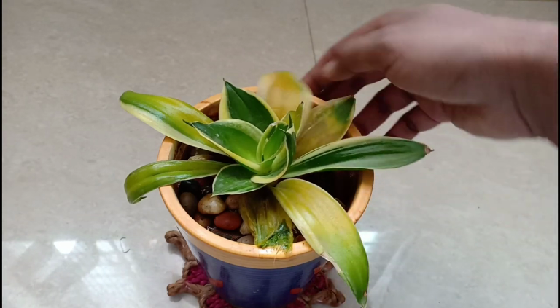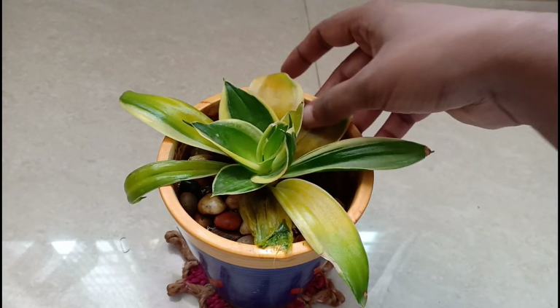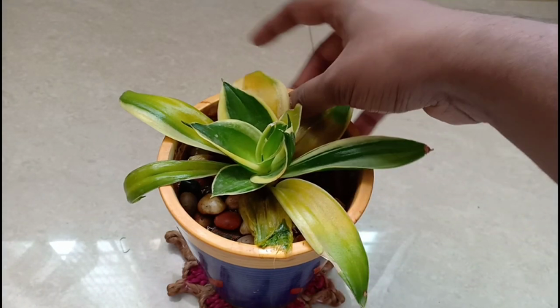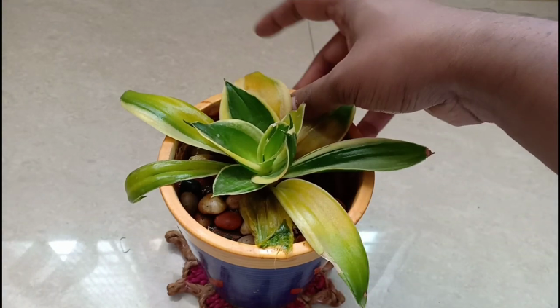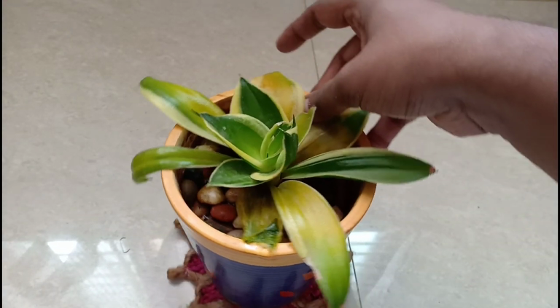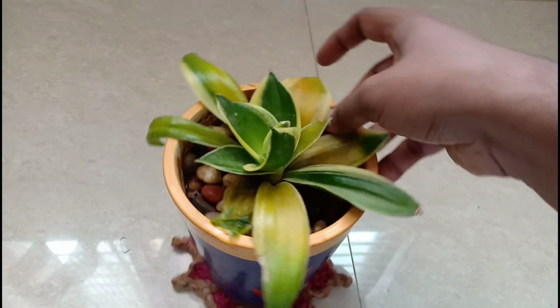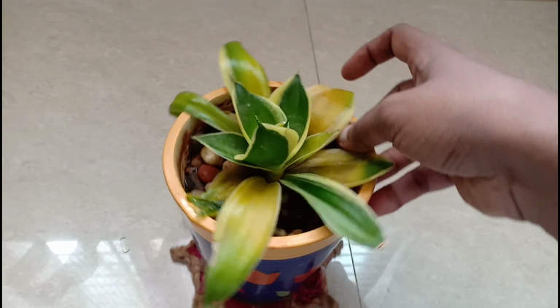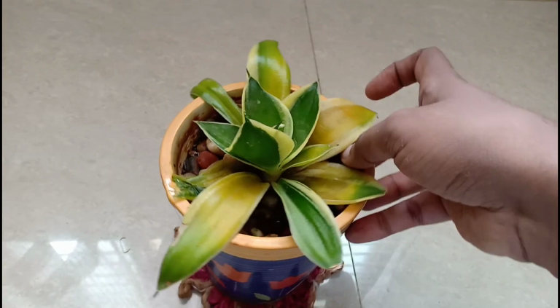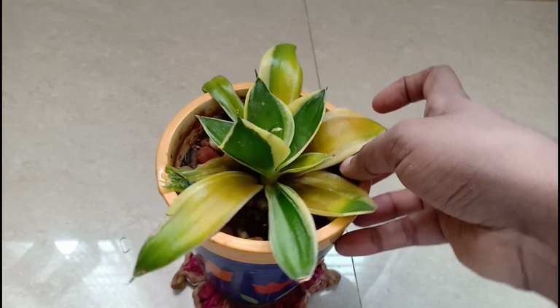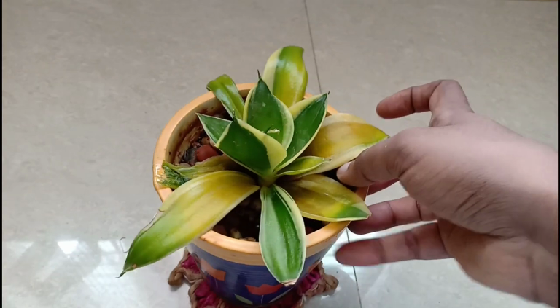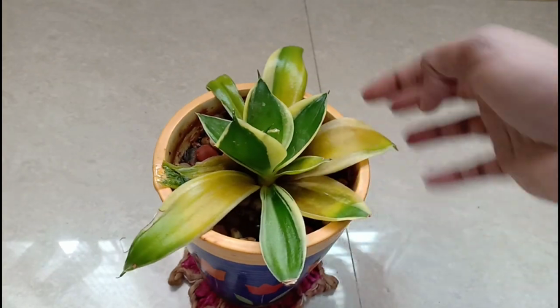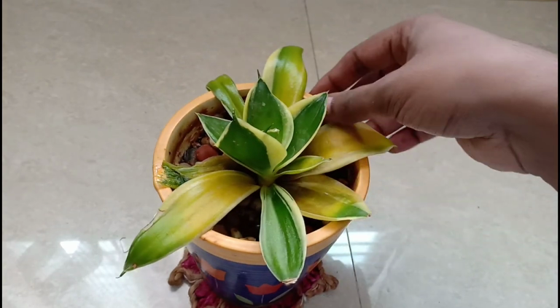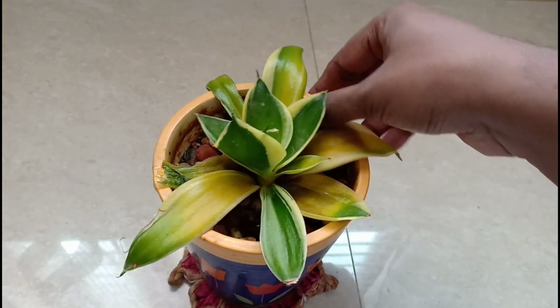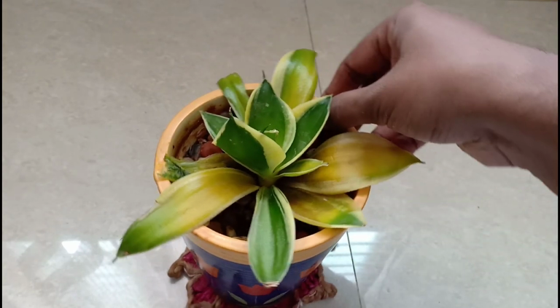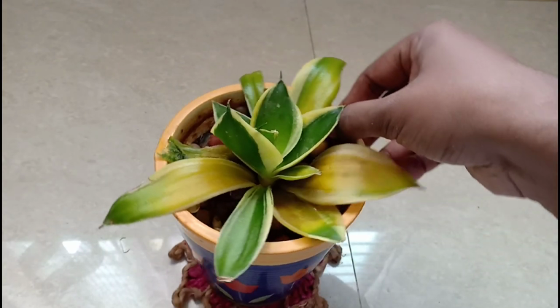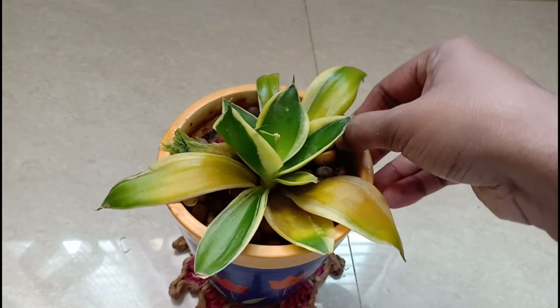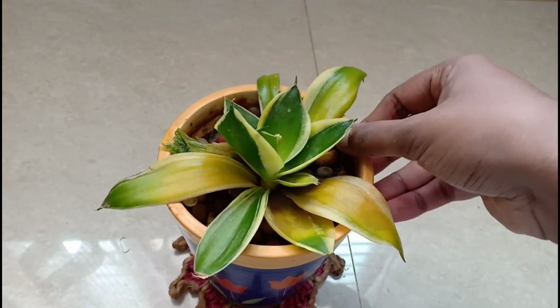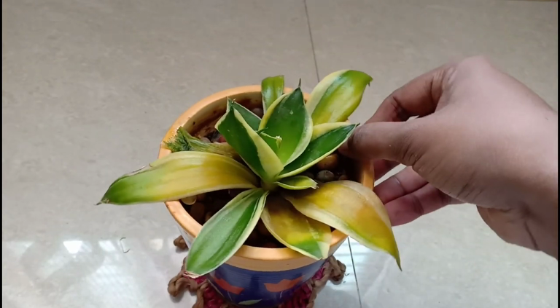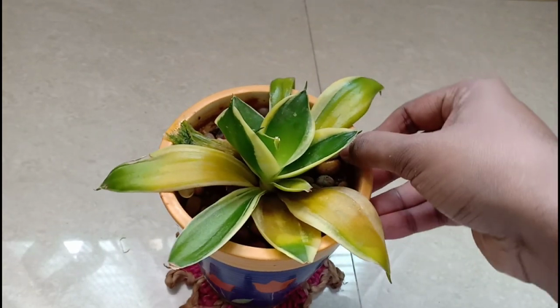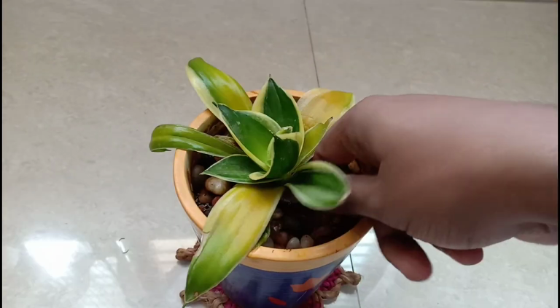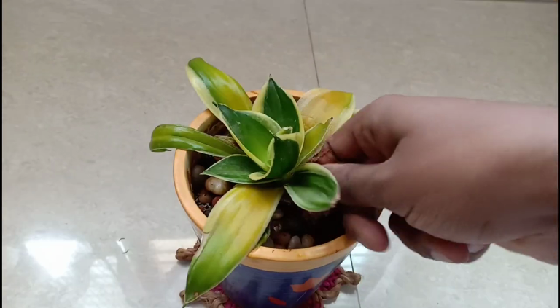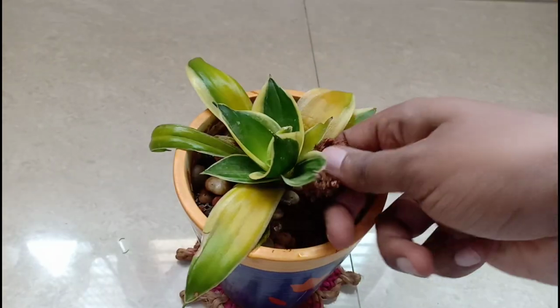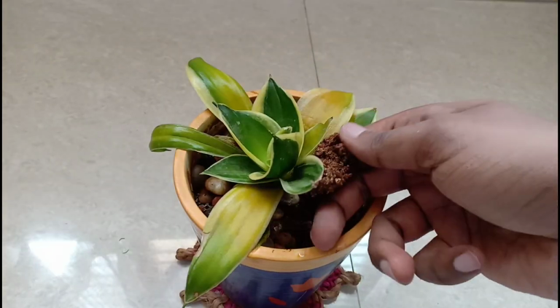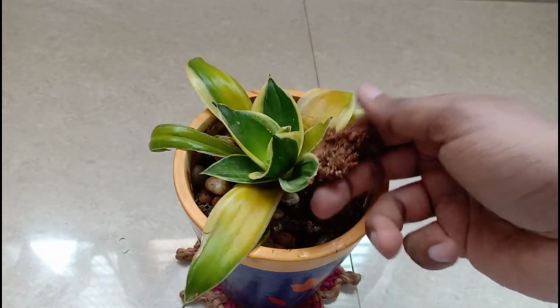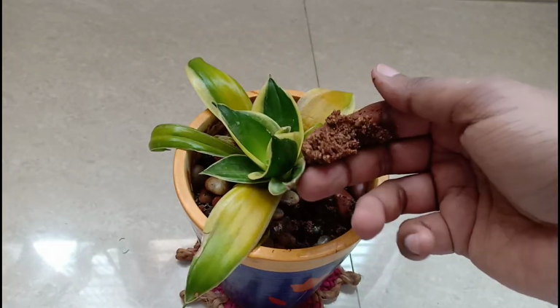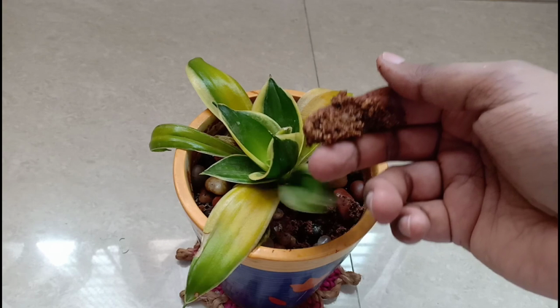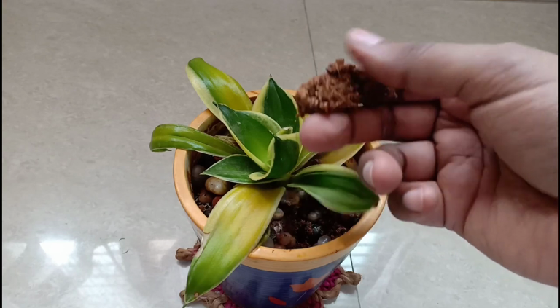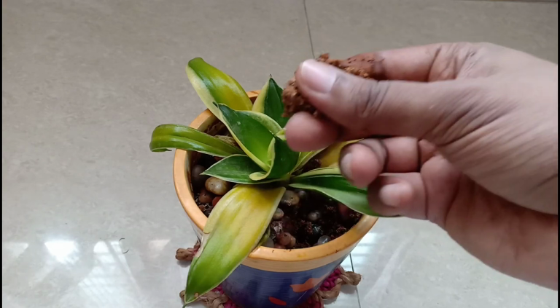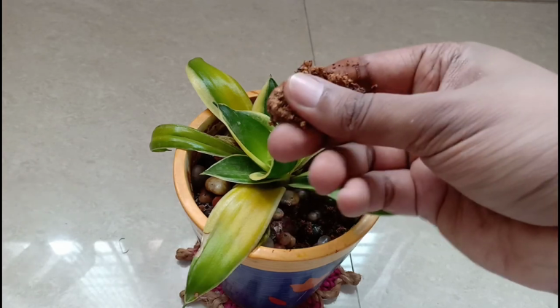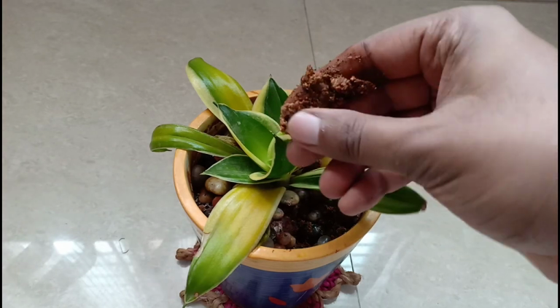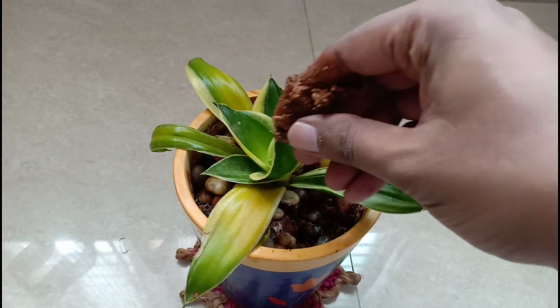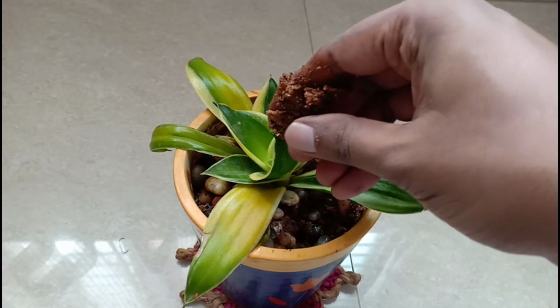Now the reason why this happened comes as no surprise — the only culprit here is overwatering, and you can see how water-laden this soil is.